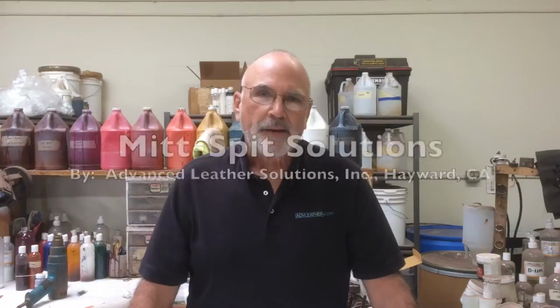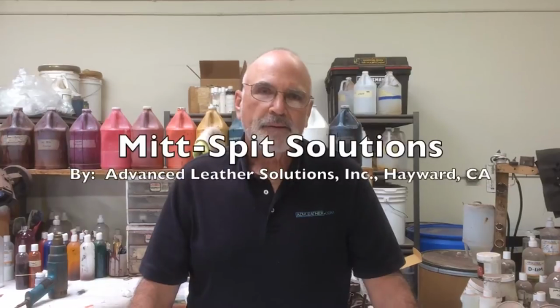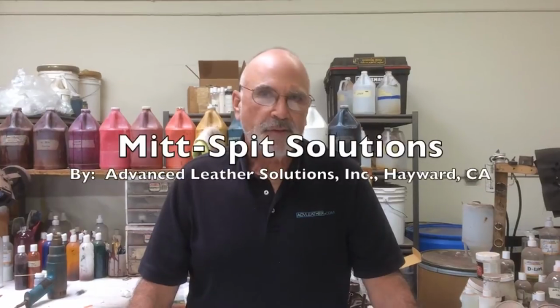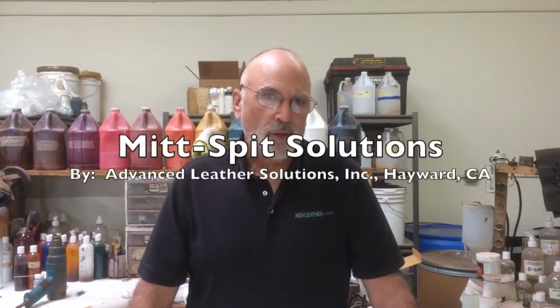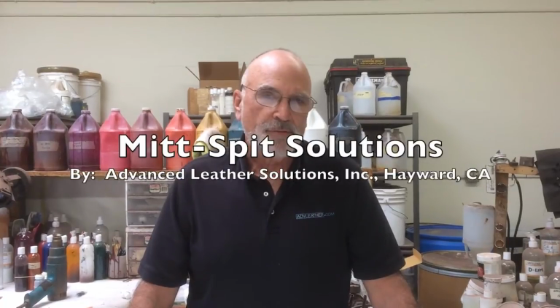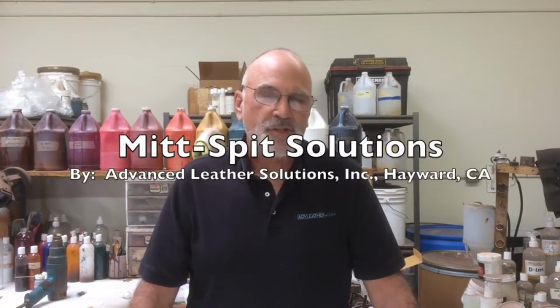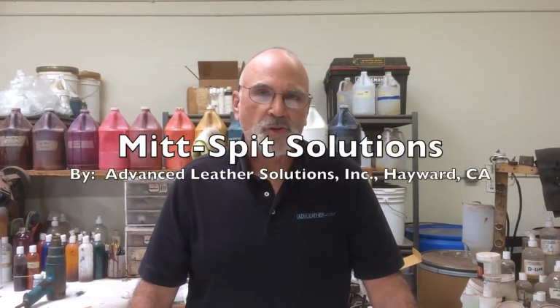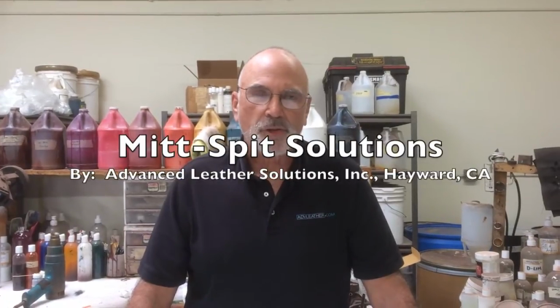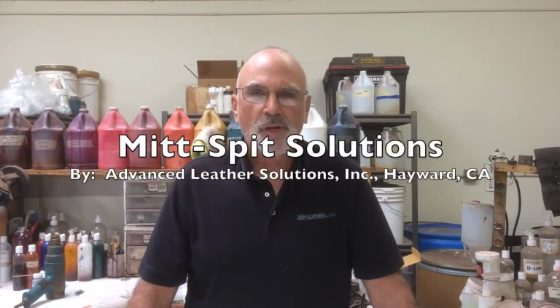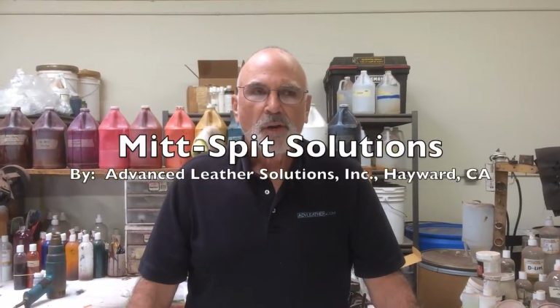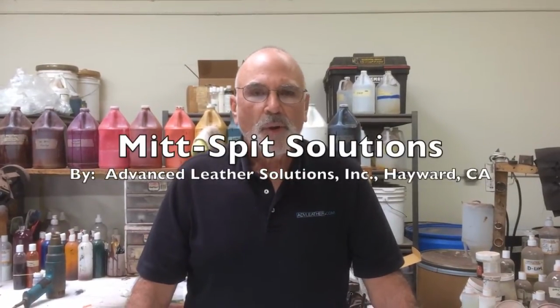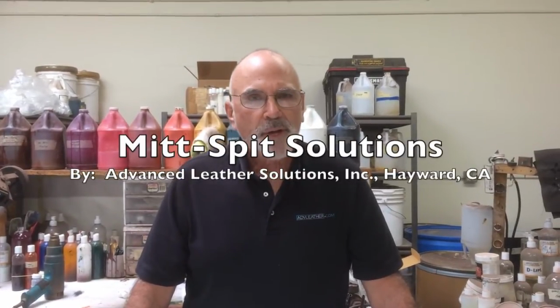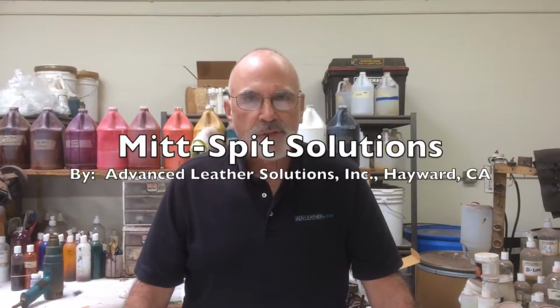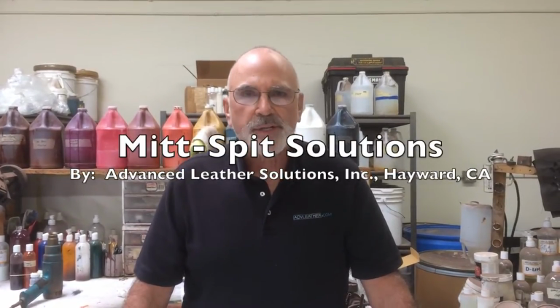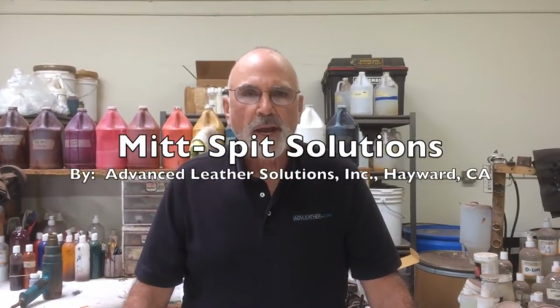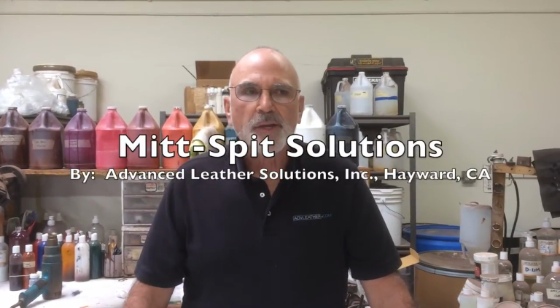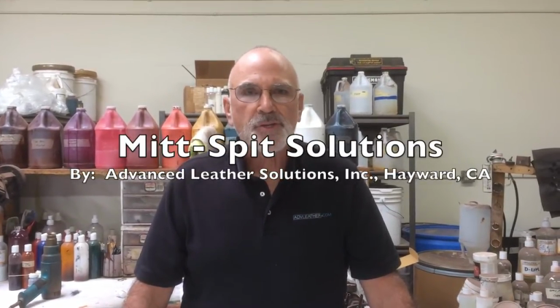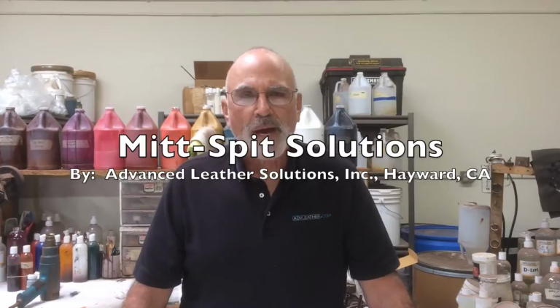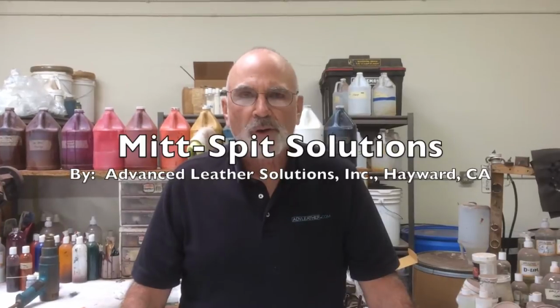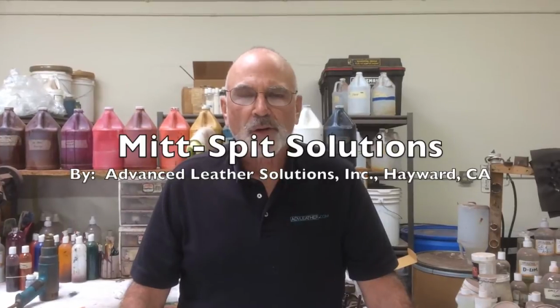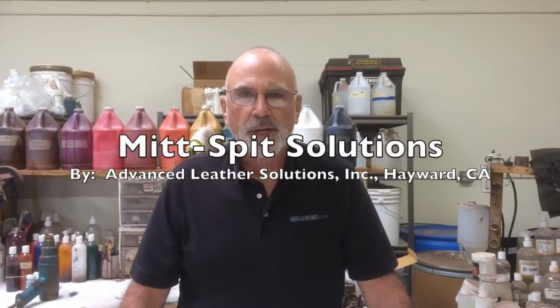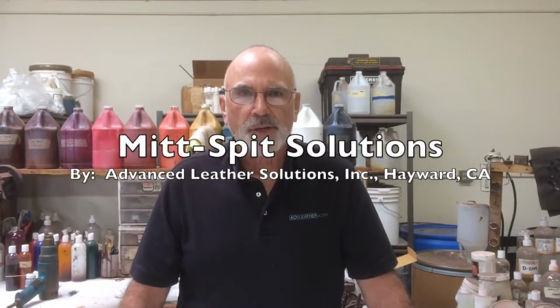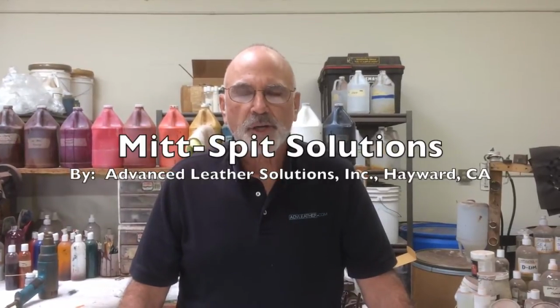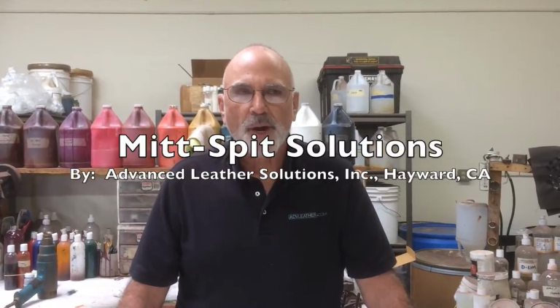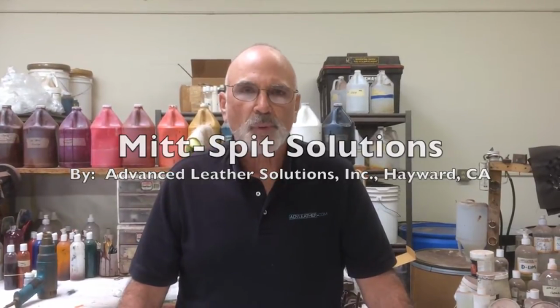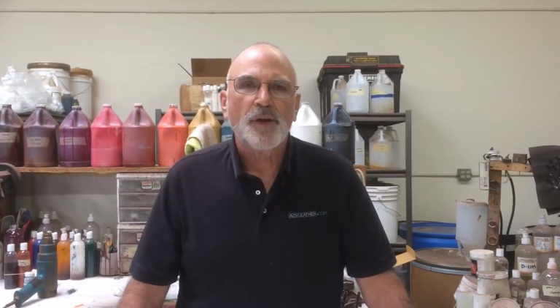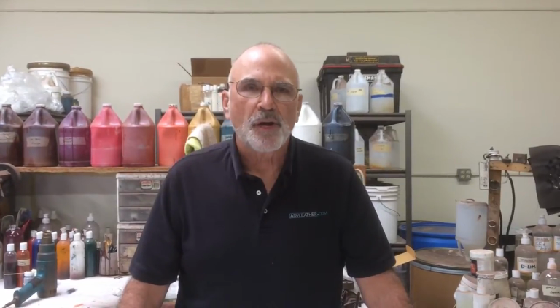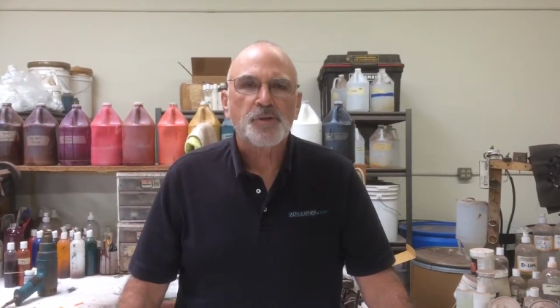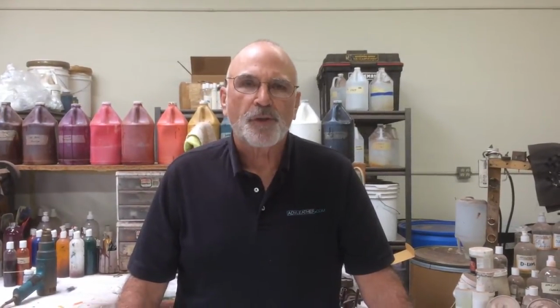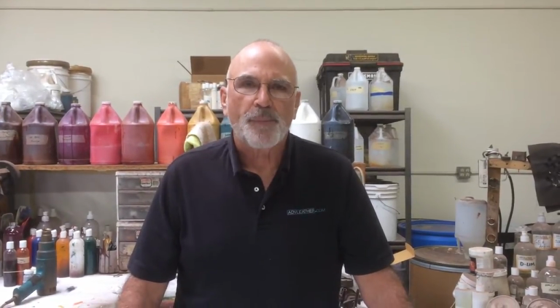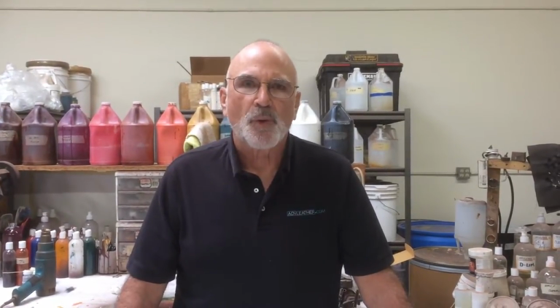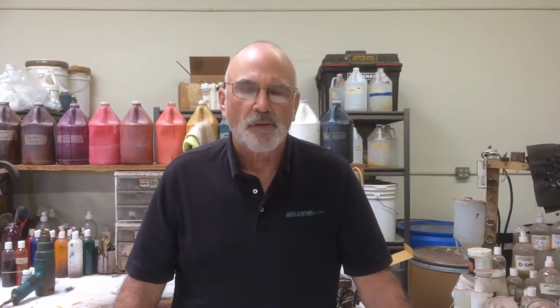Hi, Kevin Gillen with Advanced Leather Solutions. What I want to demonstrate today is the power of our cleaning and conditioning products that we've engineered specifically for baseball gloves.